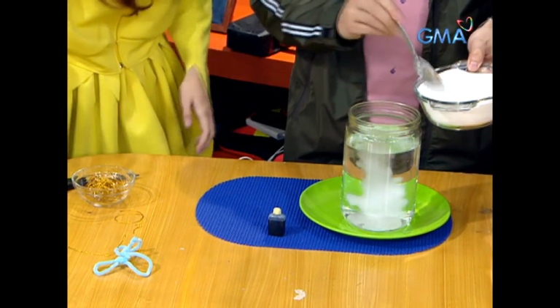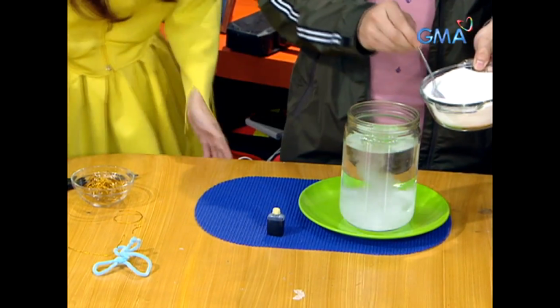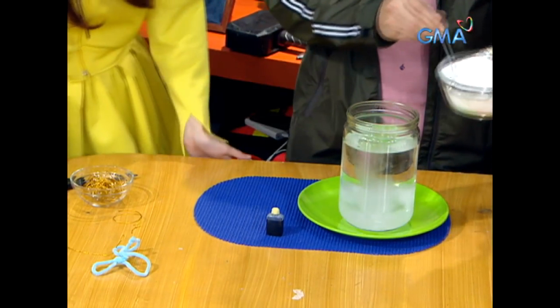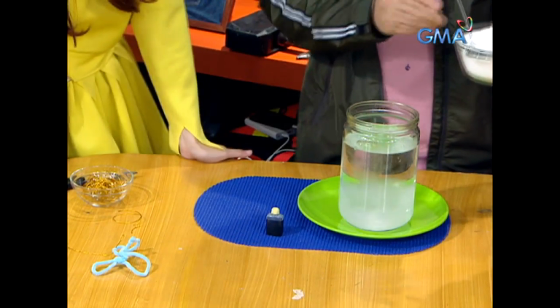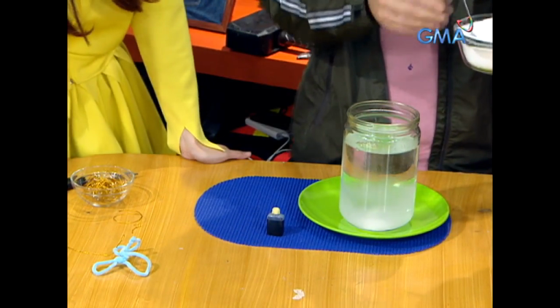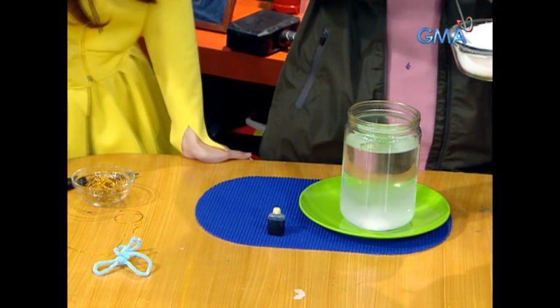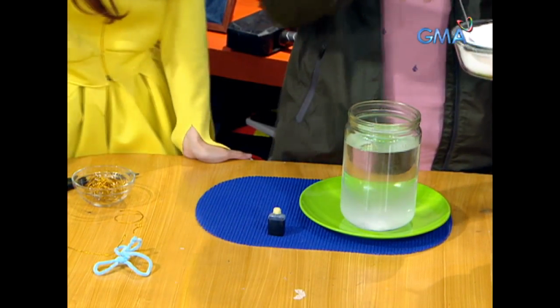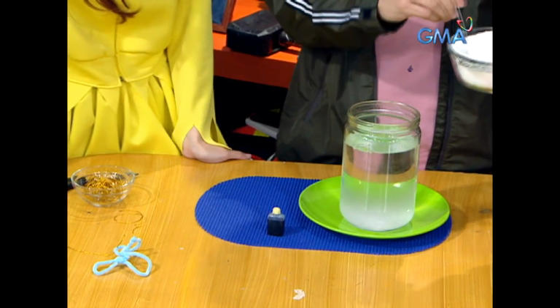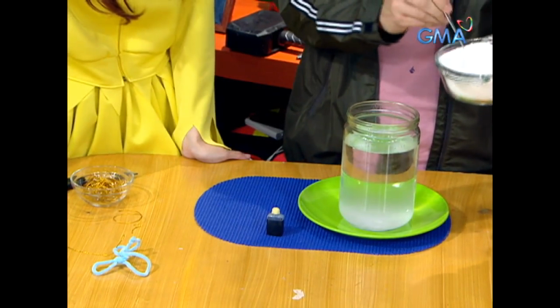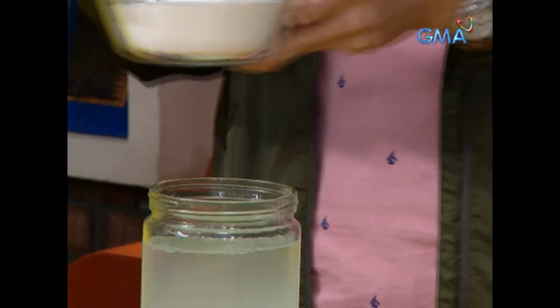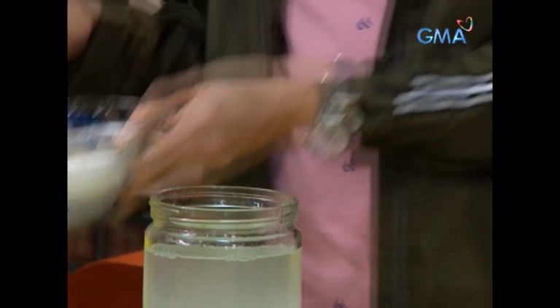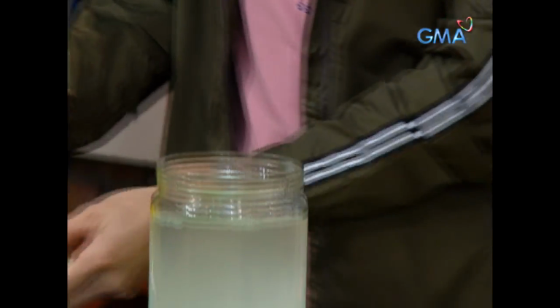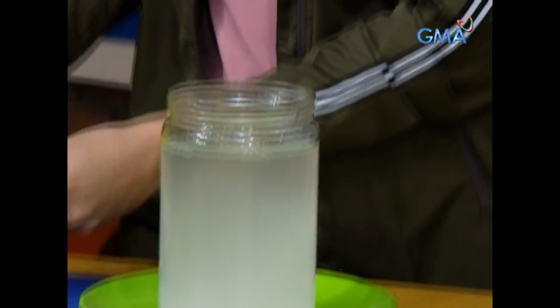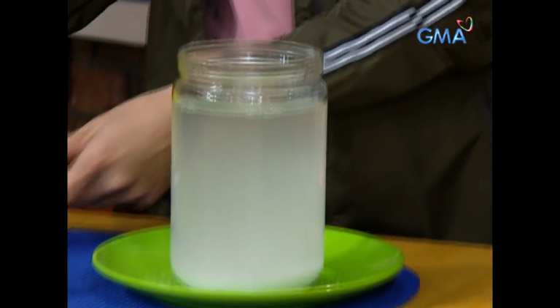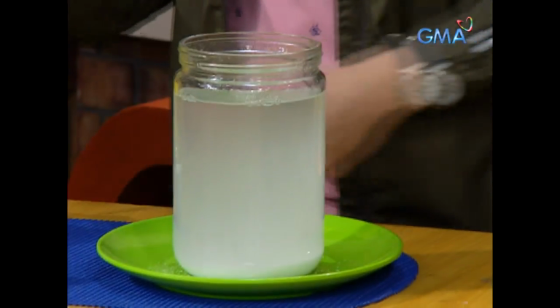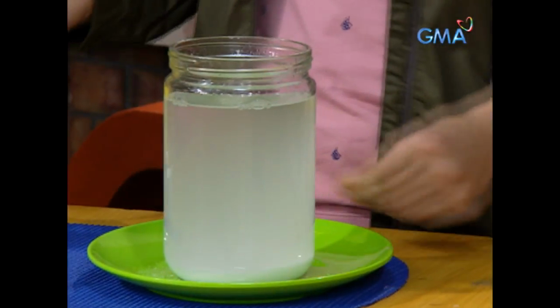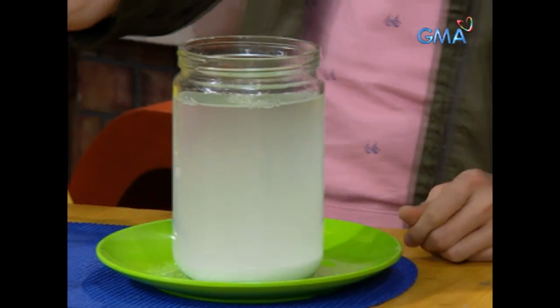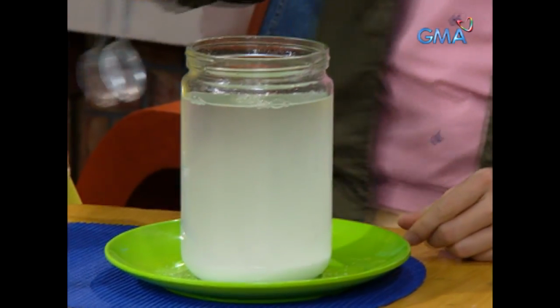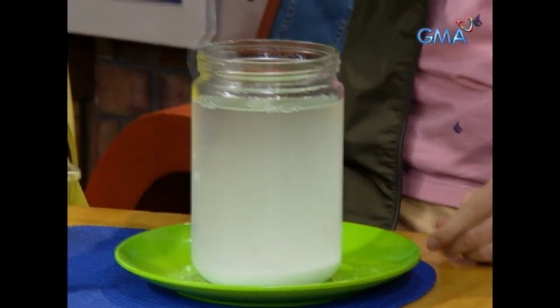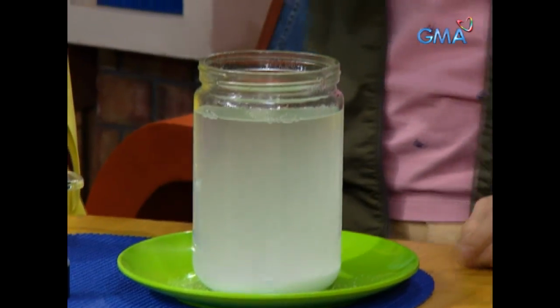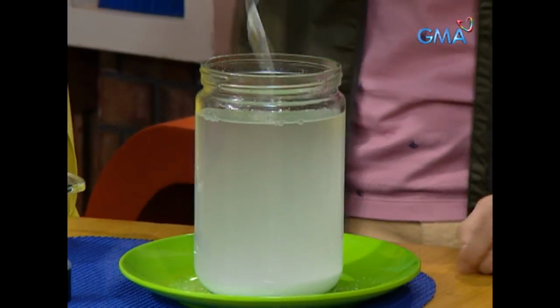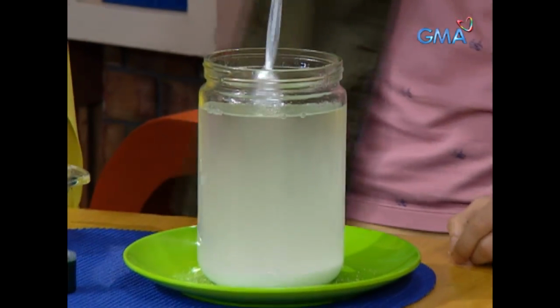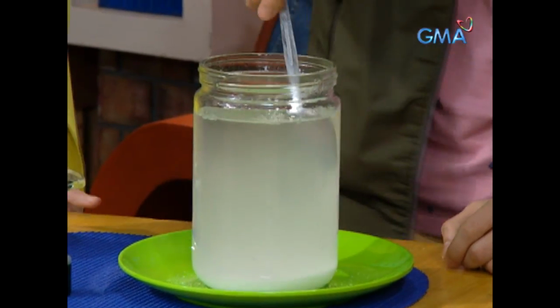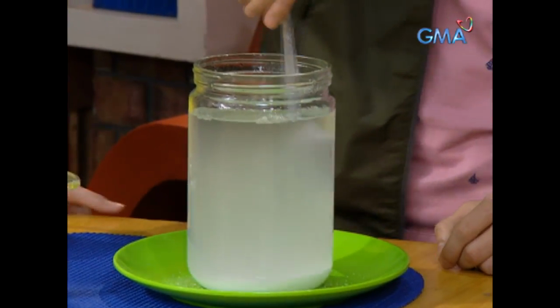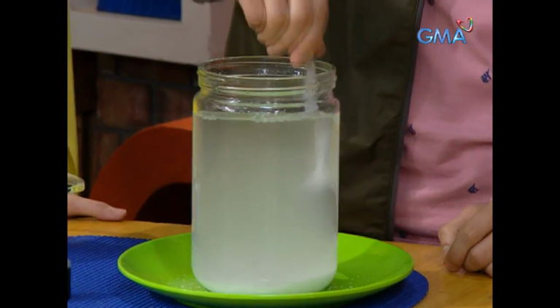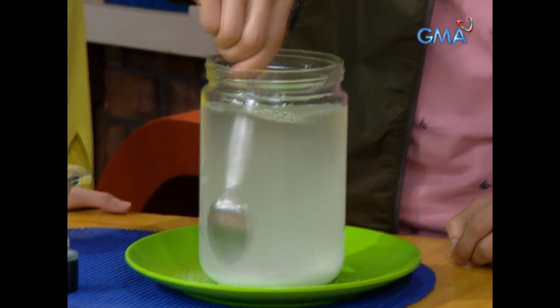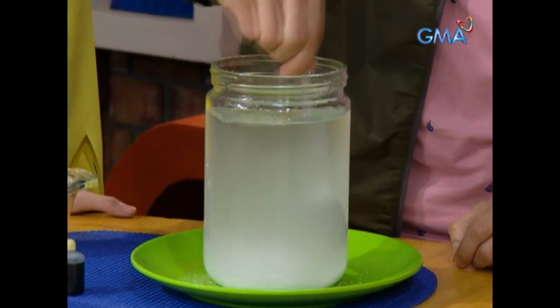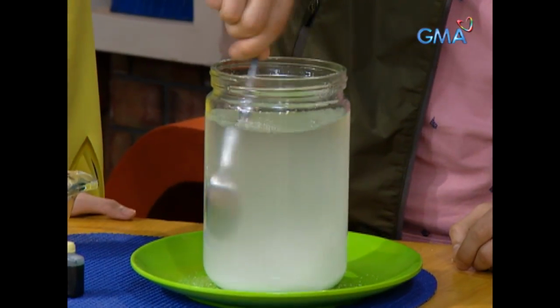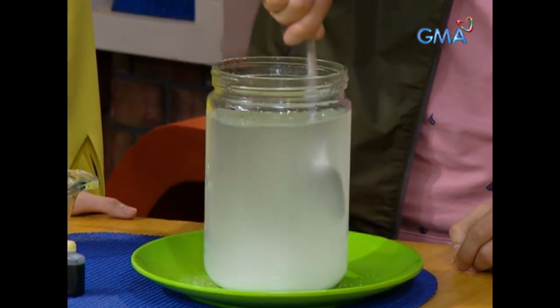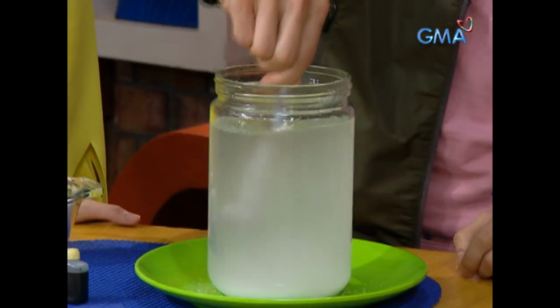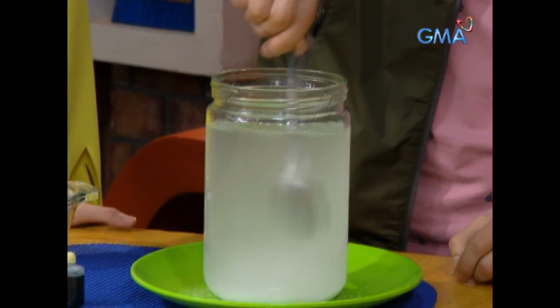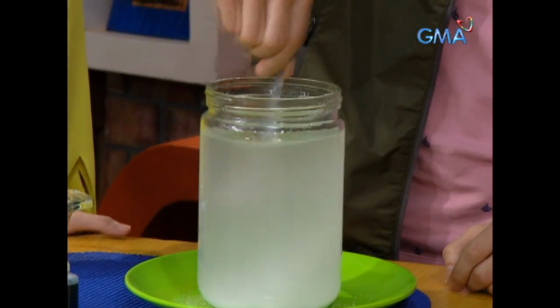We'll put it in our bowl with hot water — maybe the whole bowl. I think that's about one cup, a little more. Let's mix it right now until it dissolves.